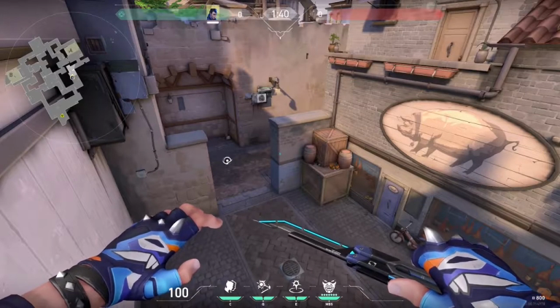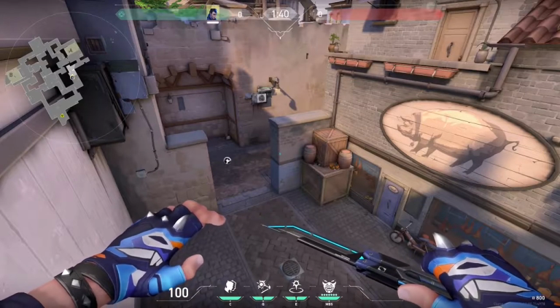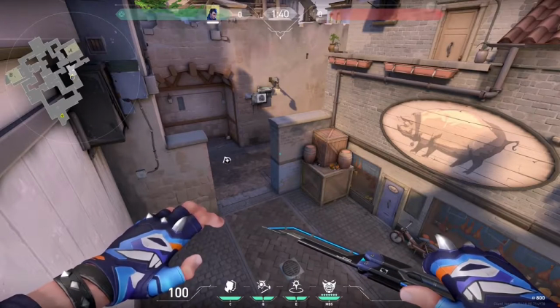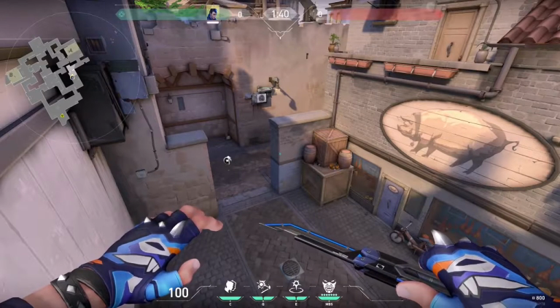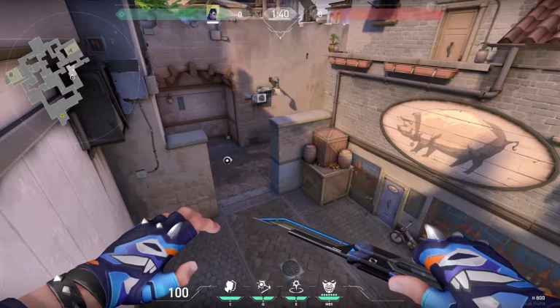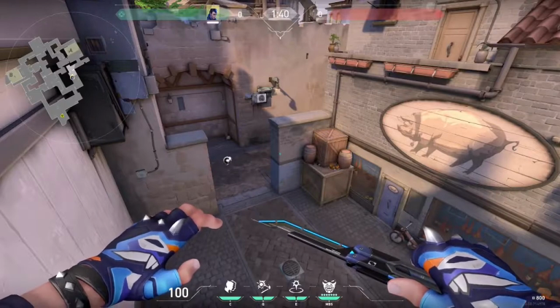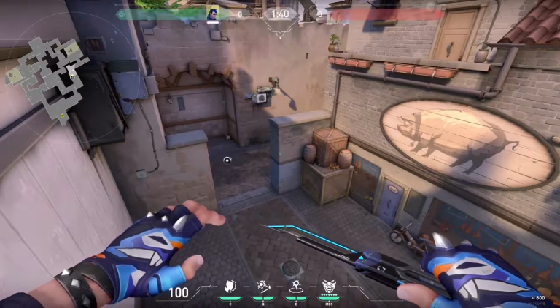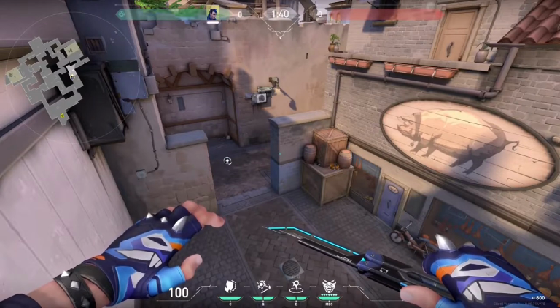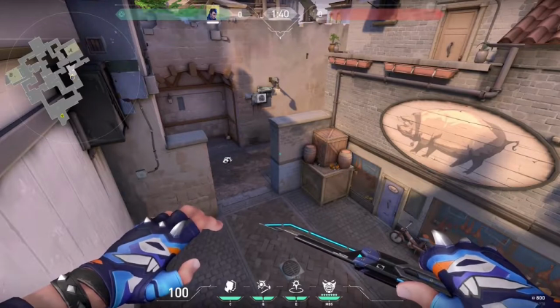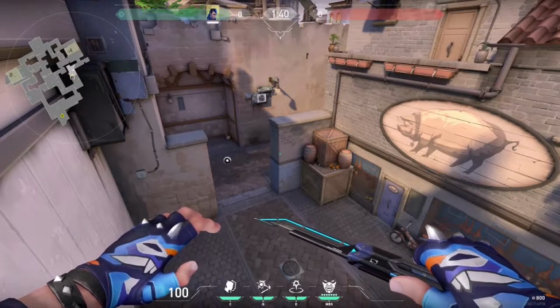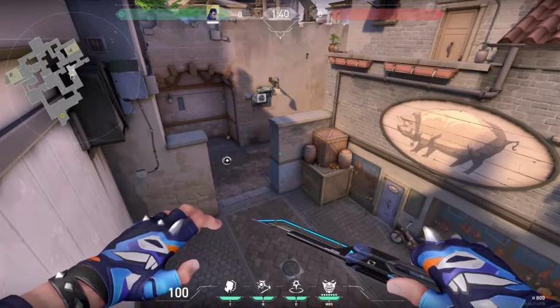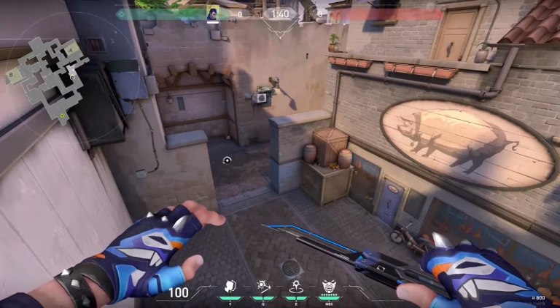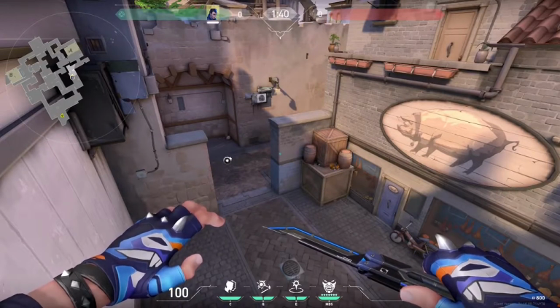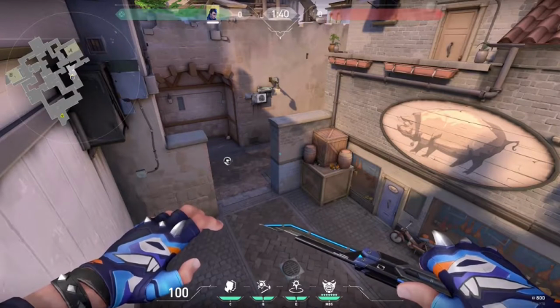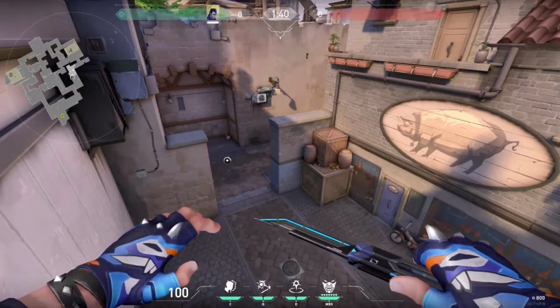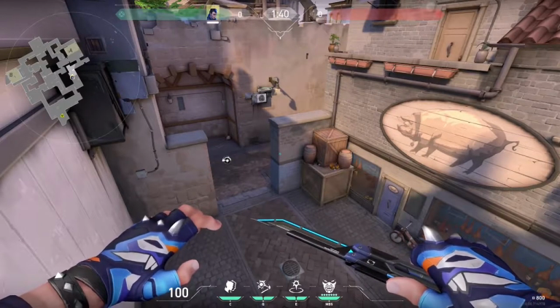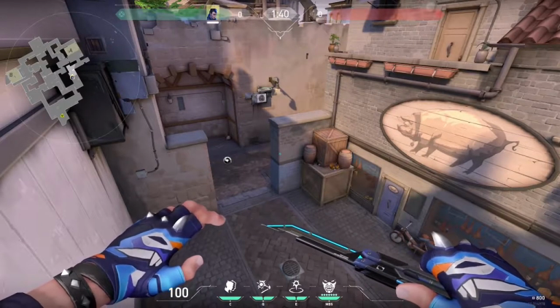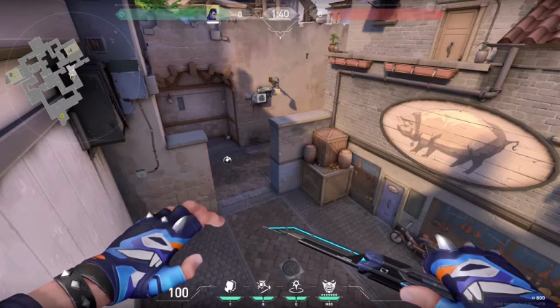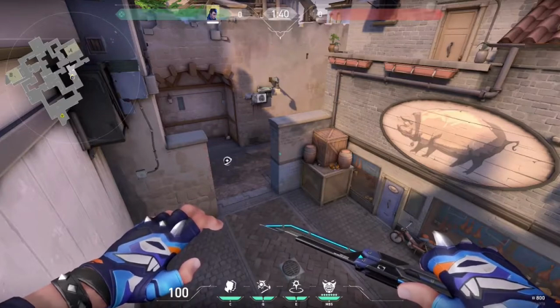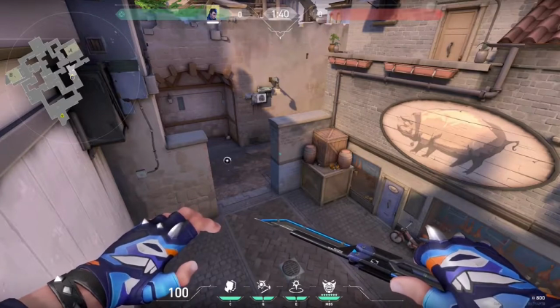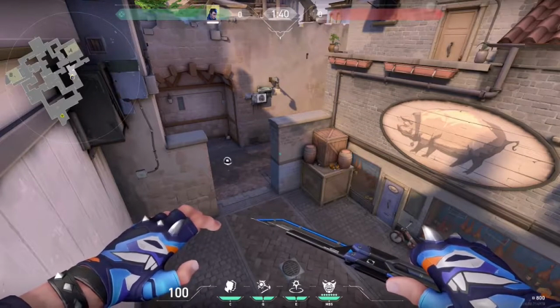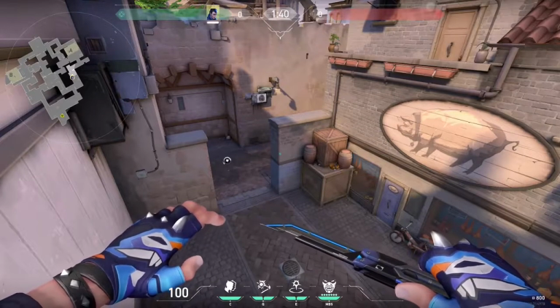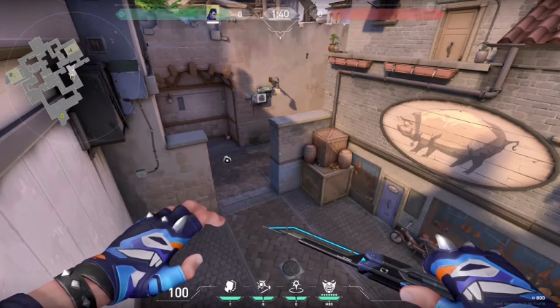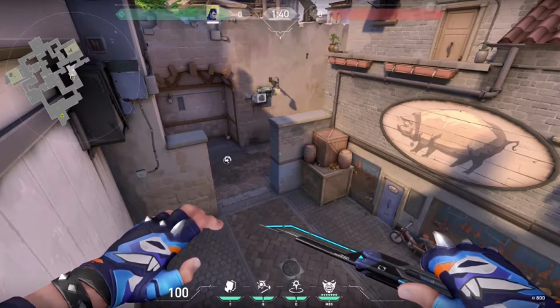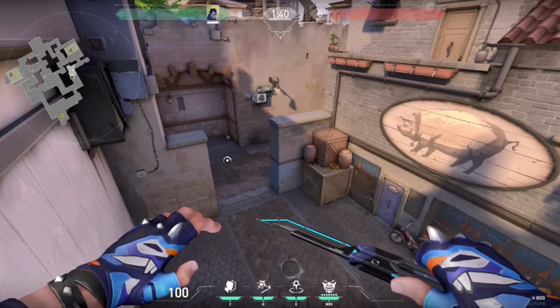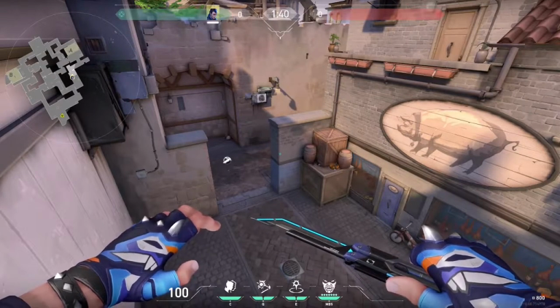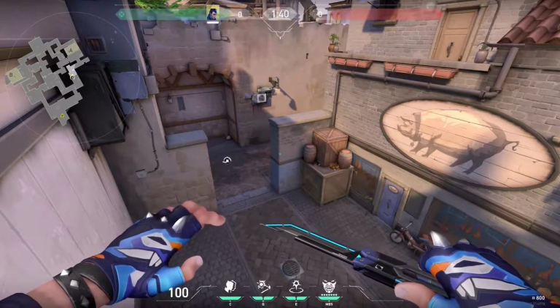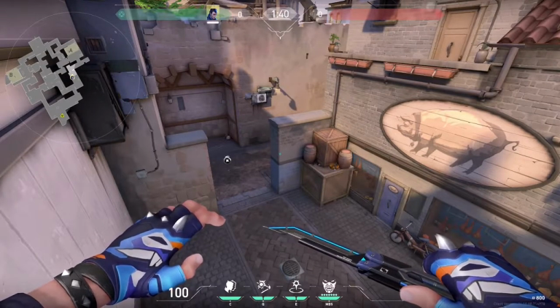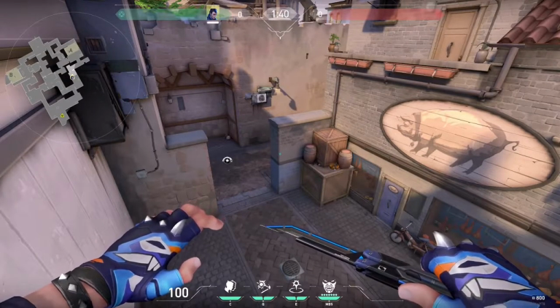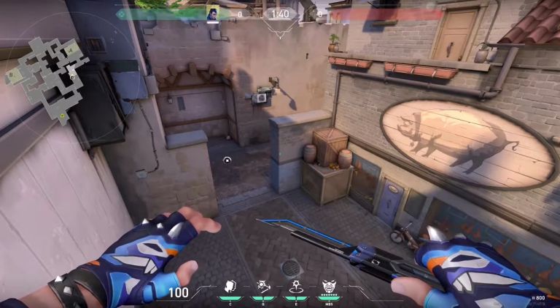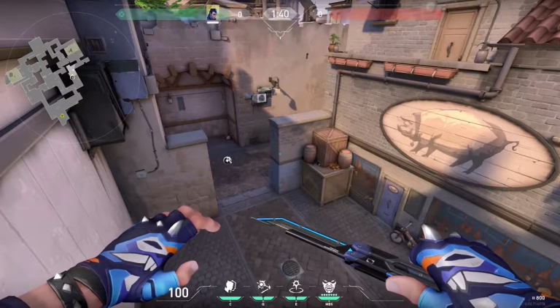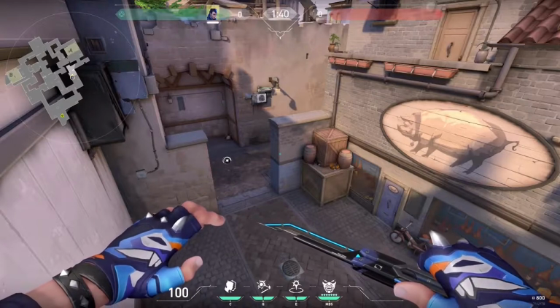We're going to be starting with attack setups for Ascent, which I've categorized into two sections. First, I'm going to show you some of the basic gatecrash lineups that I like to use to lurk, as well as the general lurking strategy, and then I'll go into more detail over executes and entry strategy.